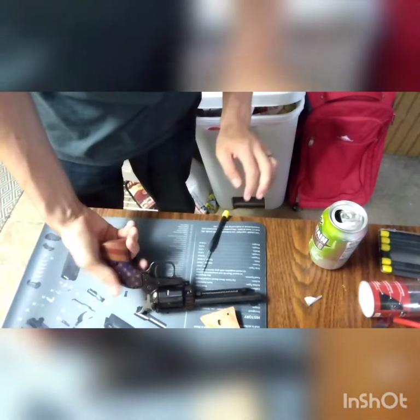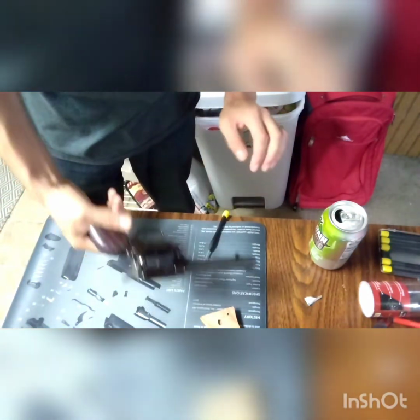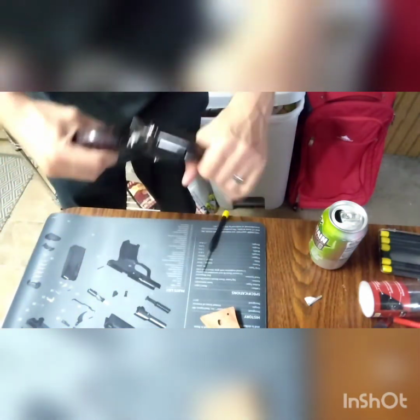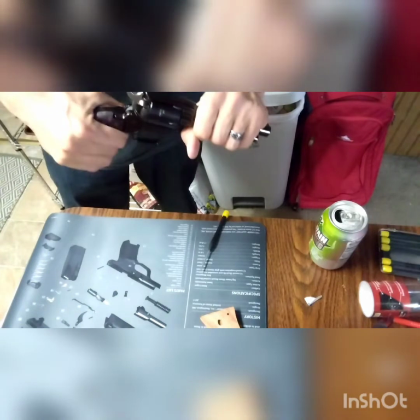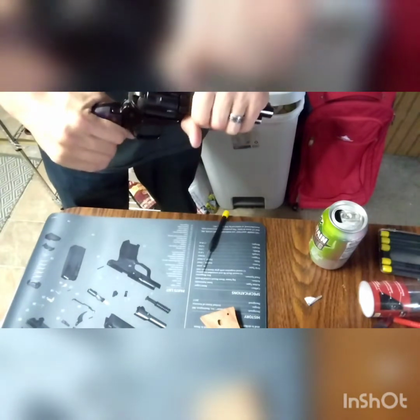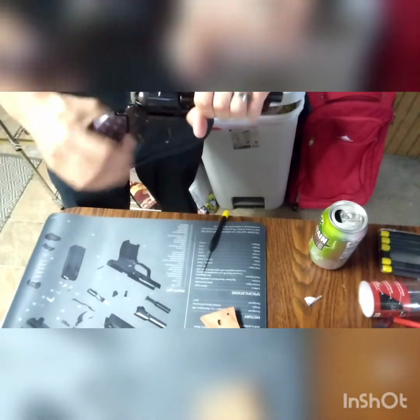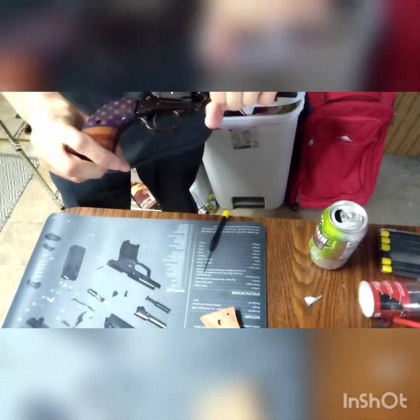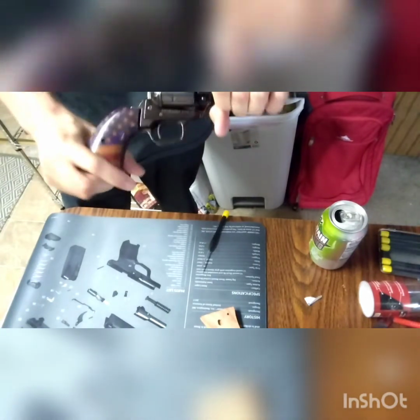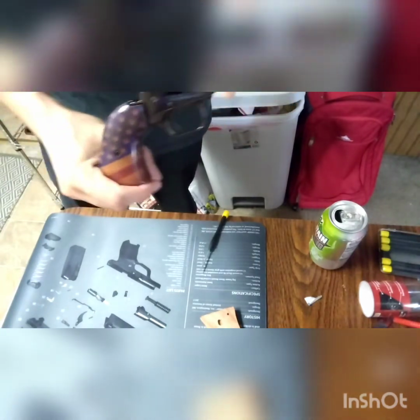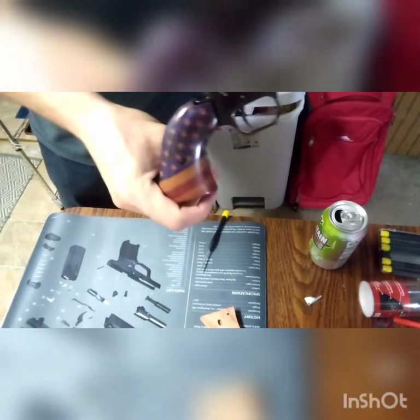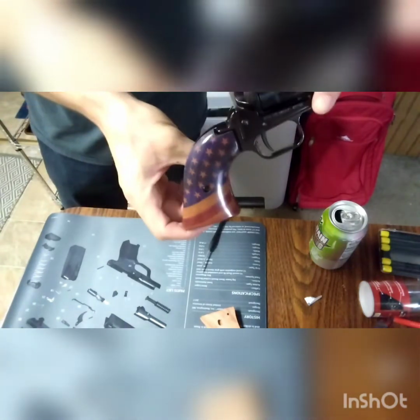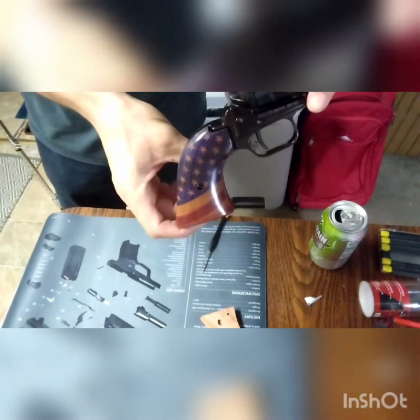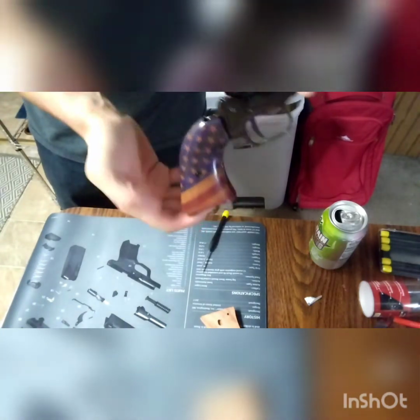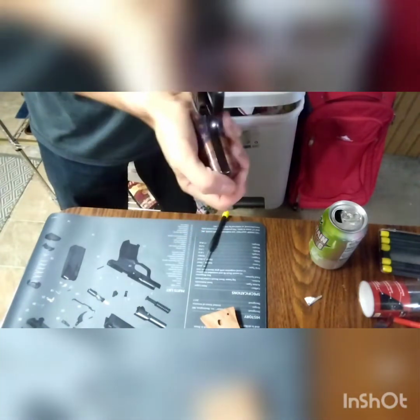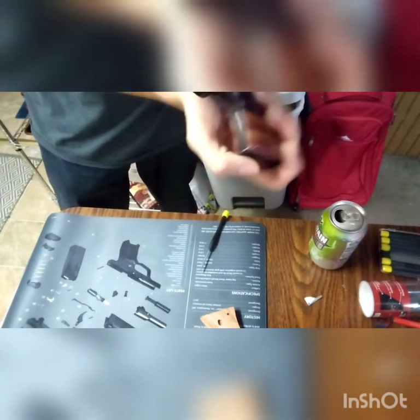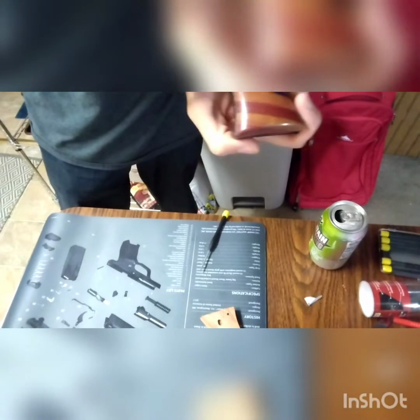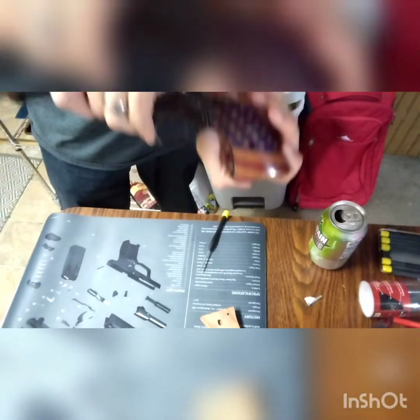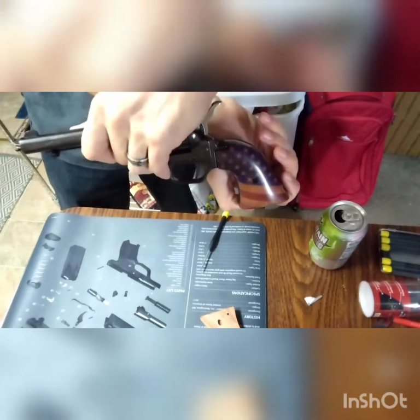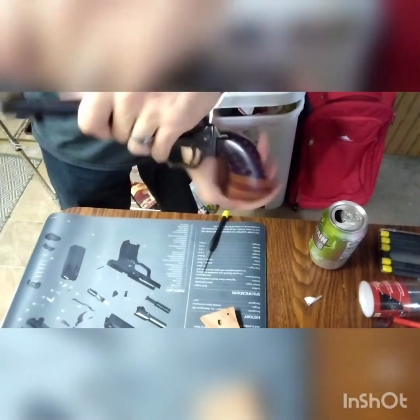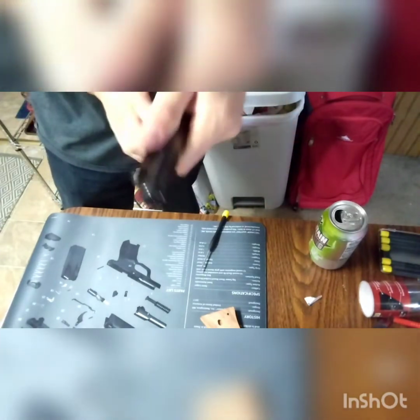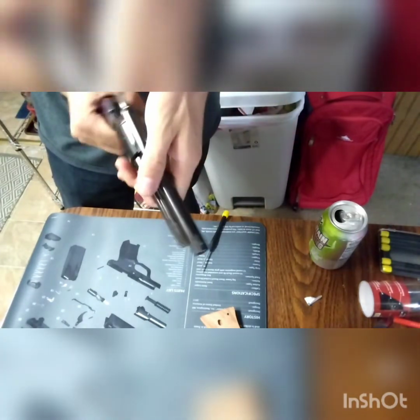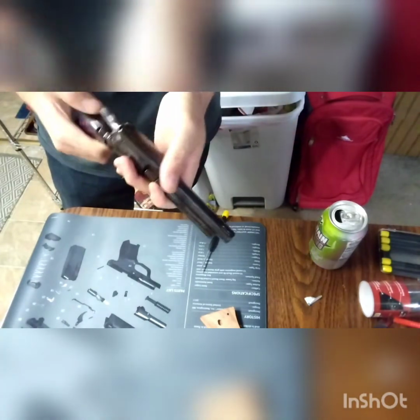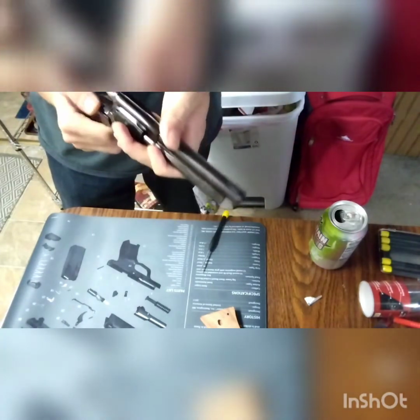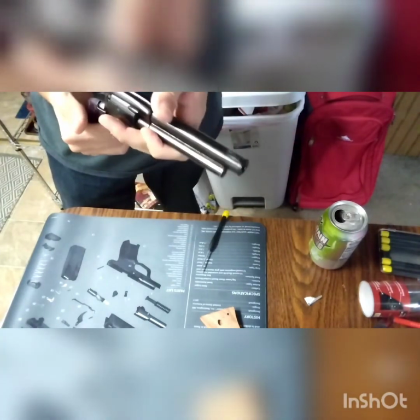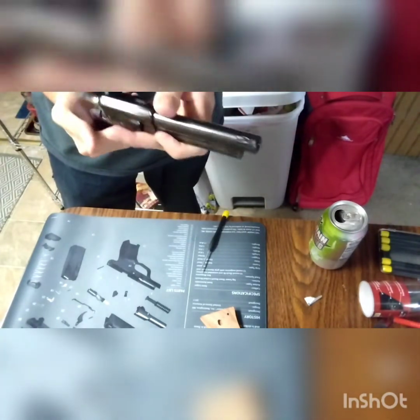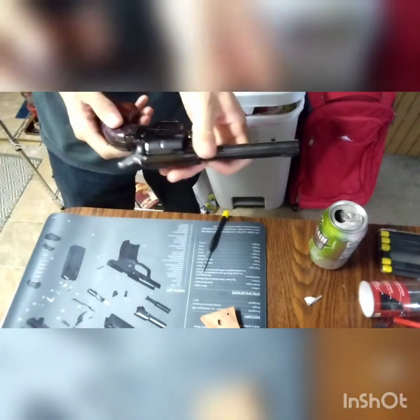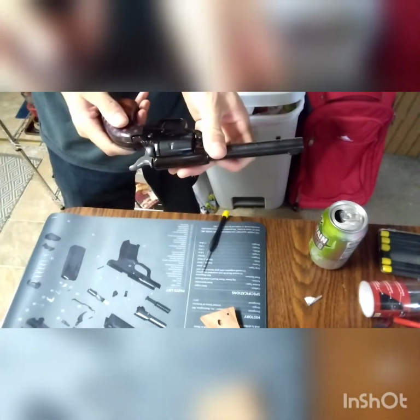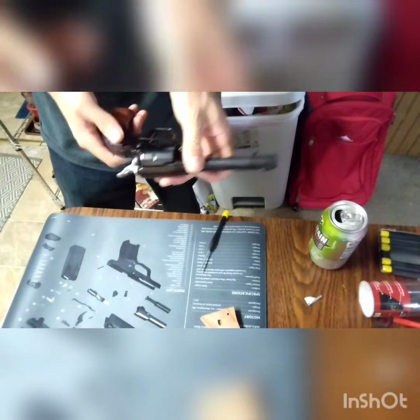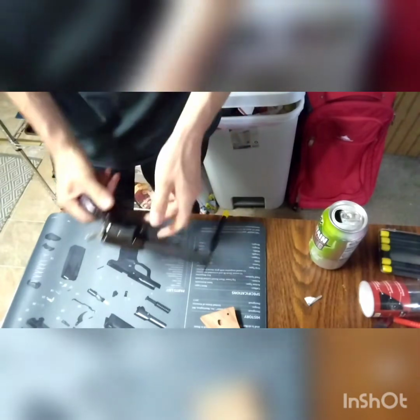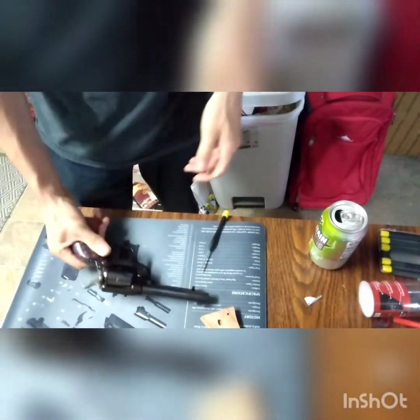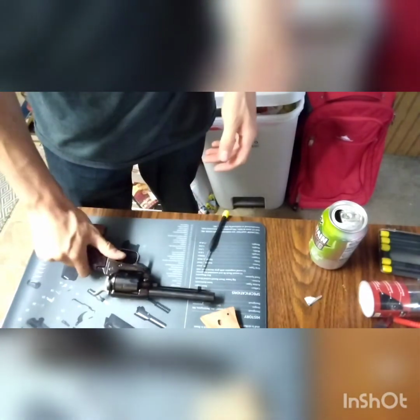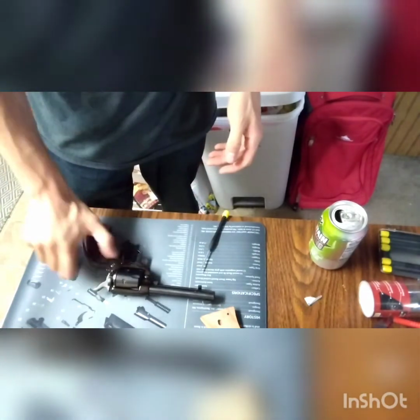Don't want to over-tighten it, but I don't want it coming off either. How's that look on there? I think it looks pretty good guys. Let's switch the camera over and talk about this grip.